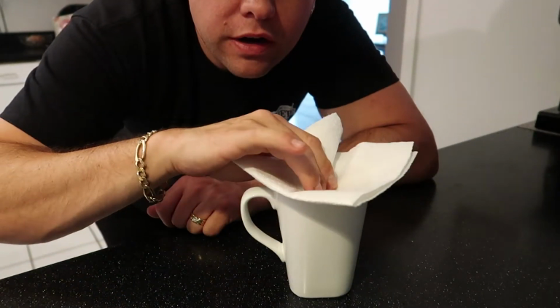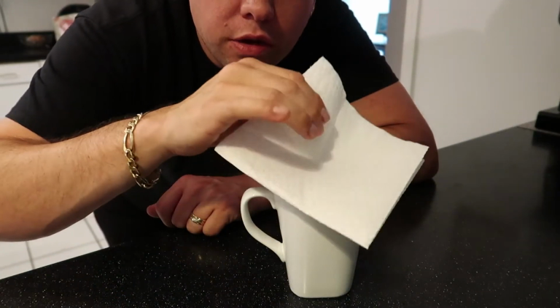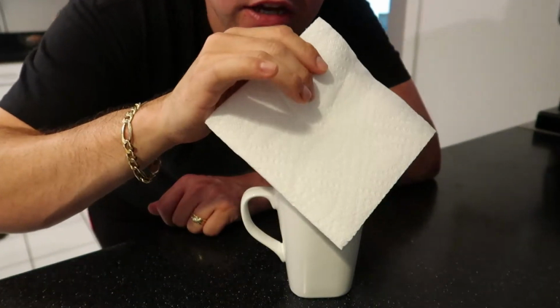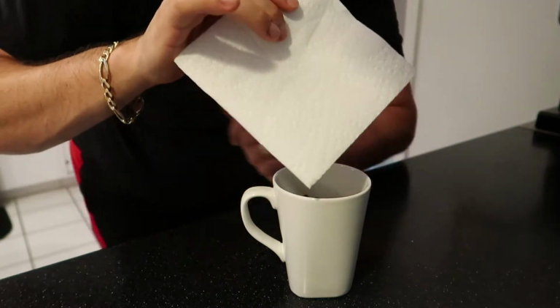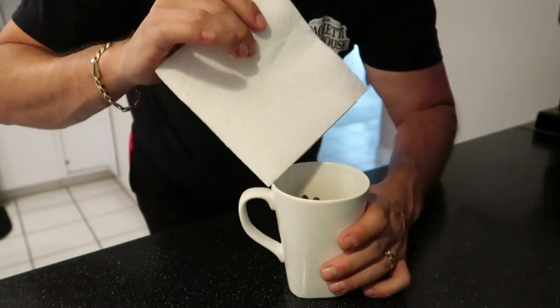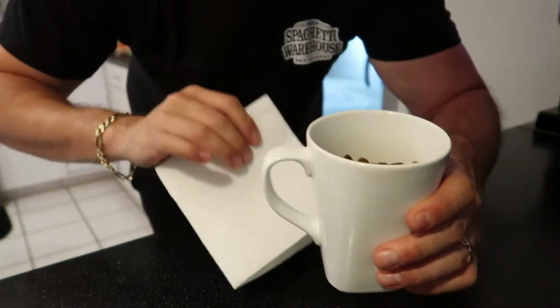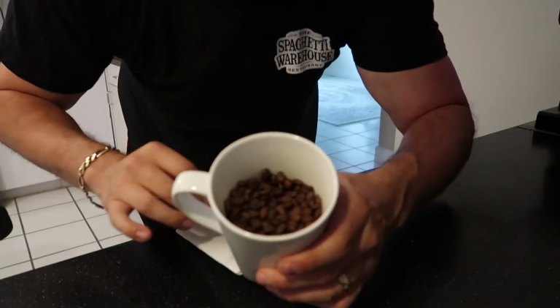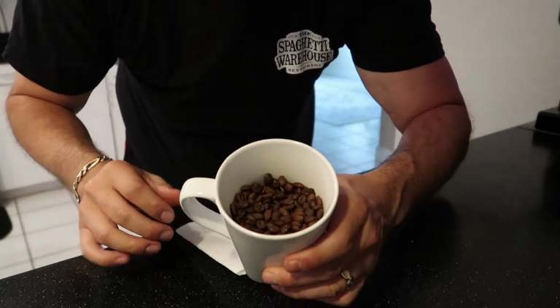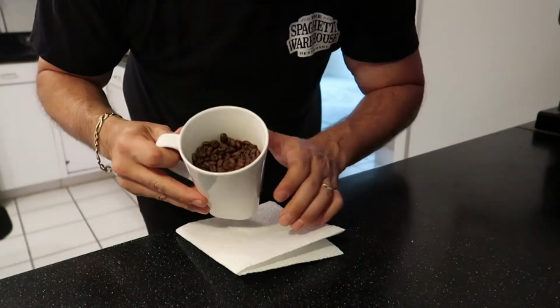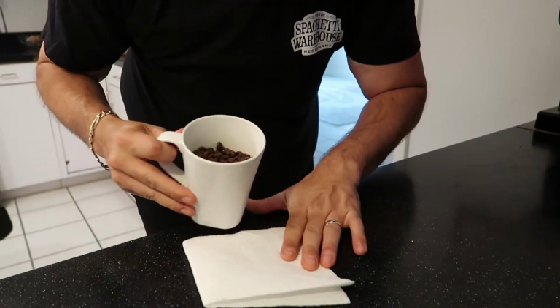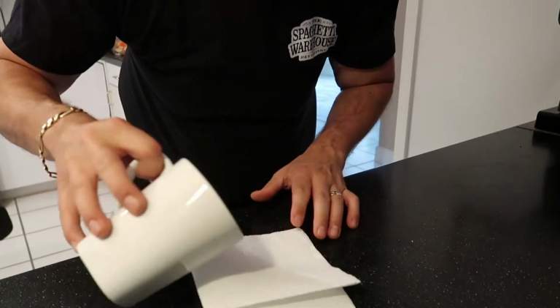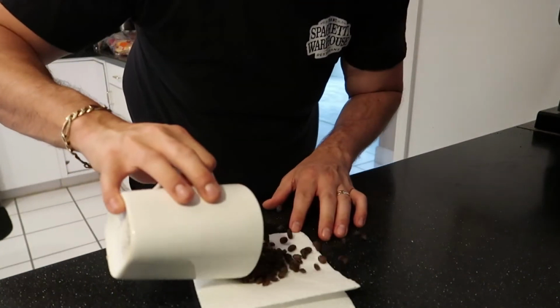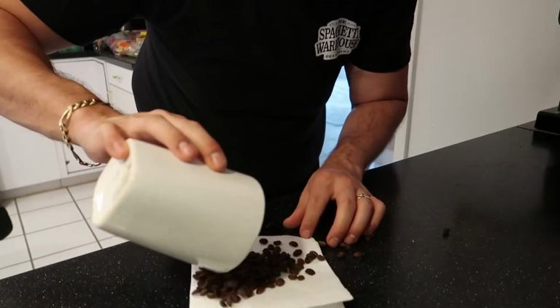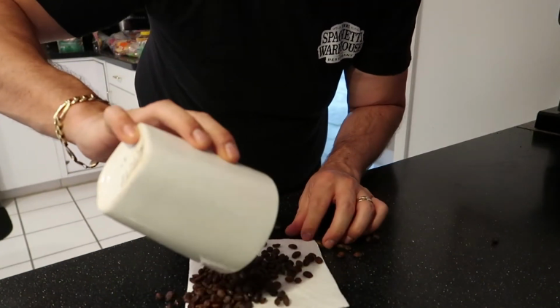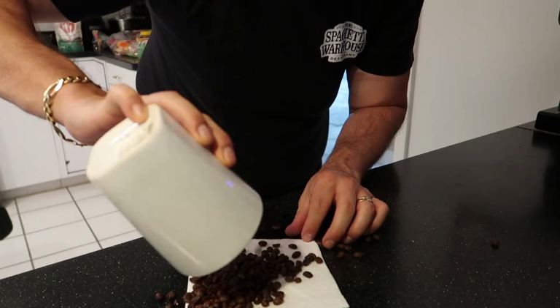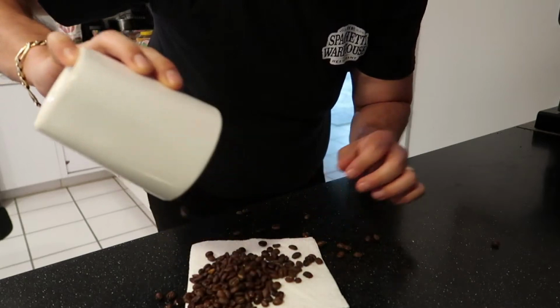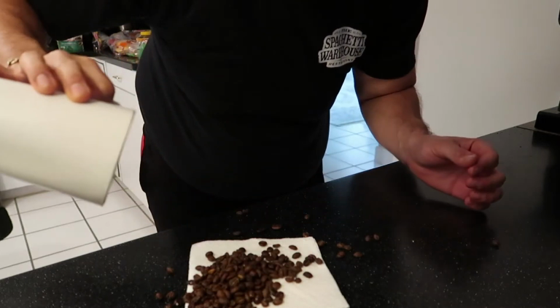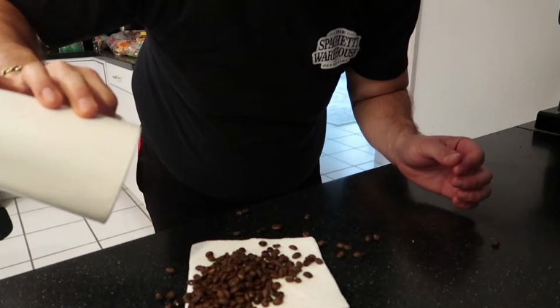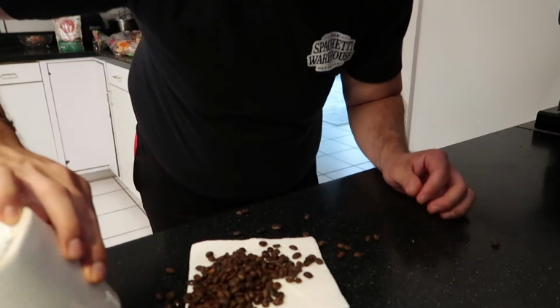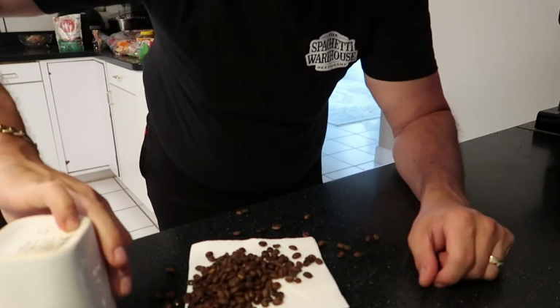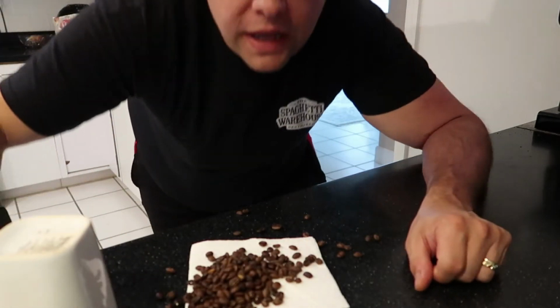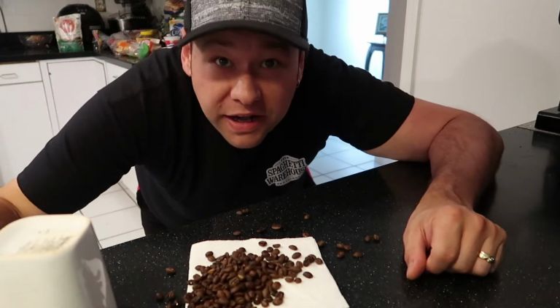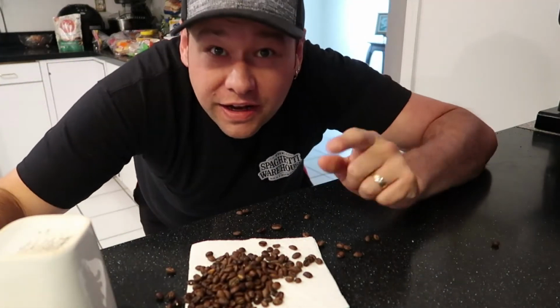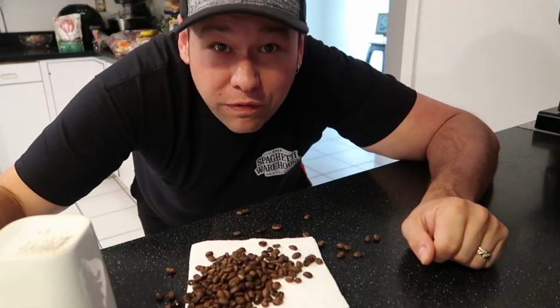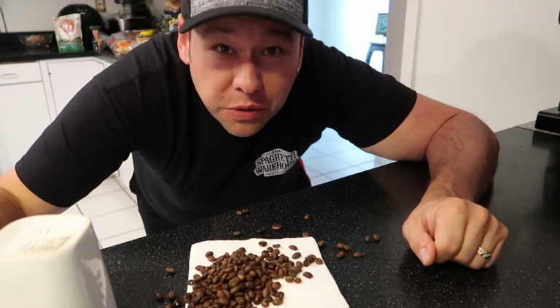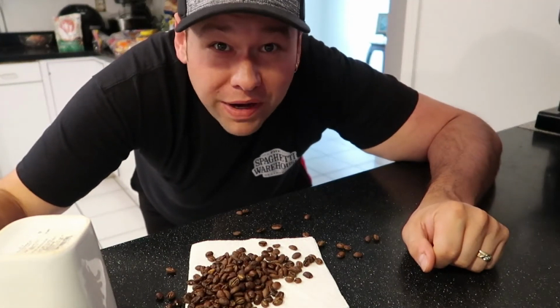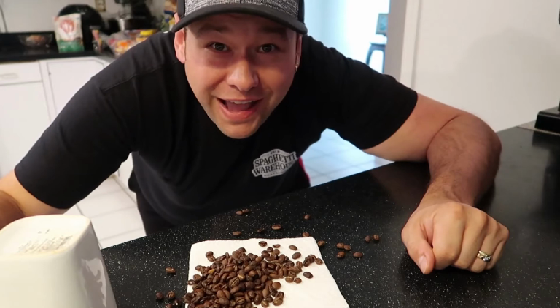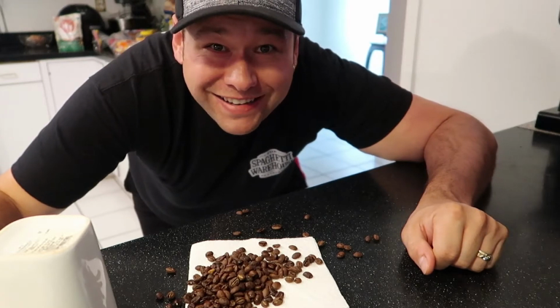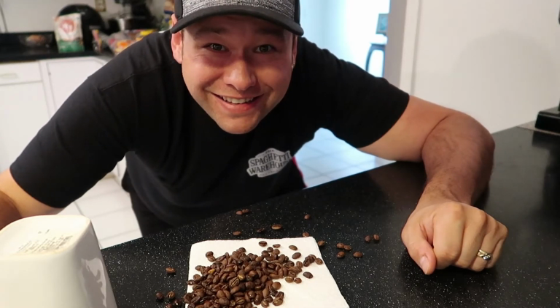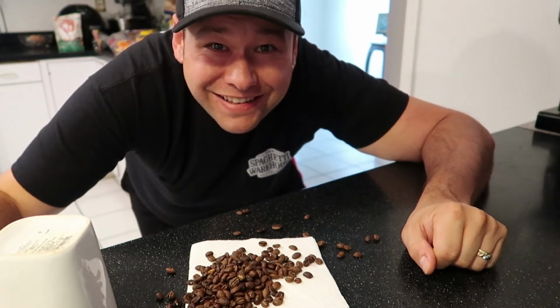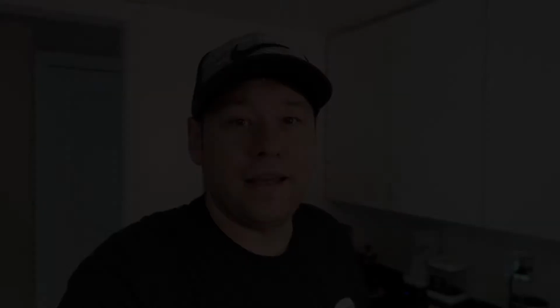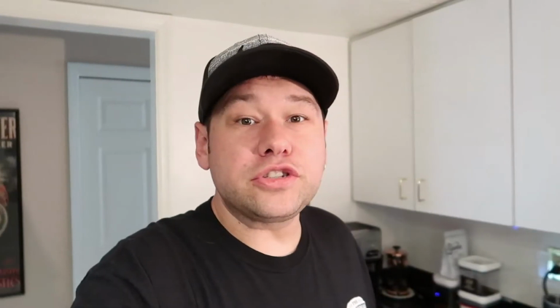With just a little bit of darkness, you can actually get the beans to go back to normal — that's right, right back to the full bean. And it doesn't get any more fresh or robust than that.